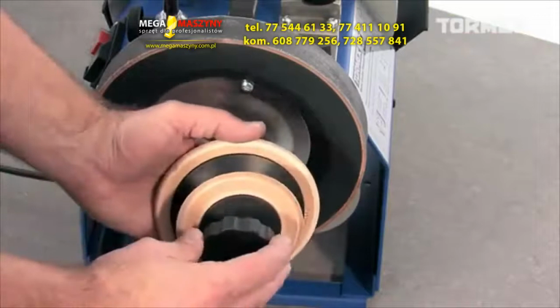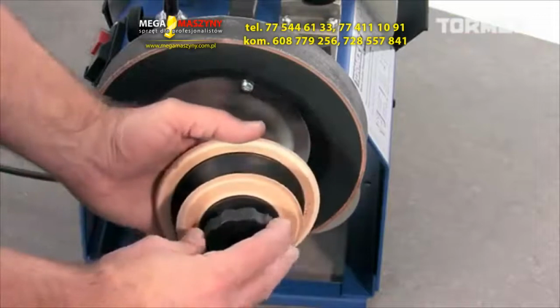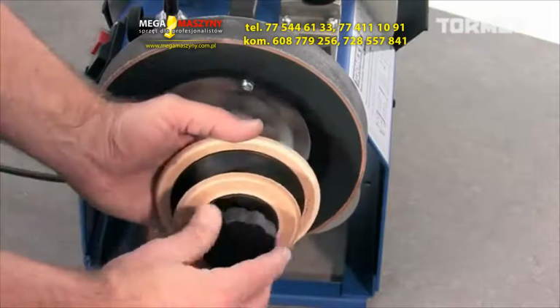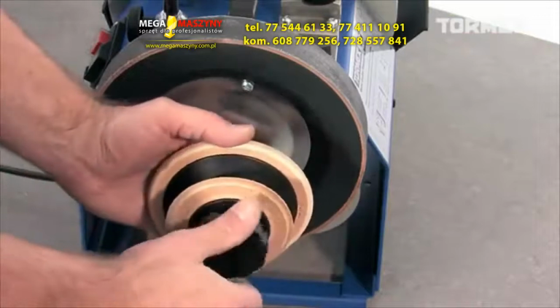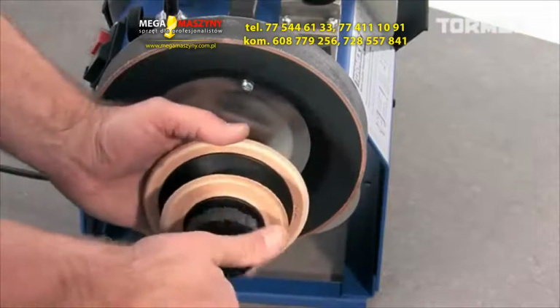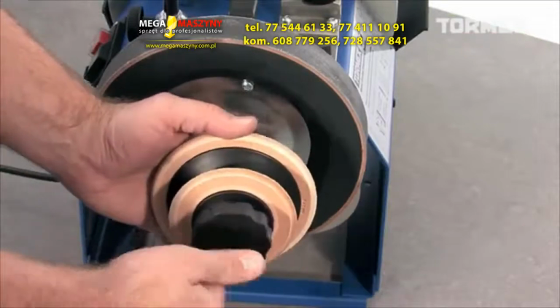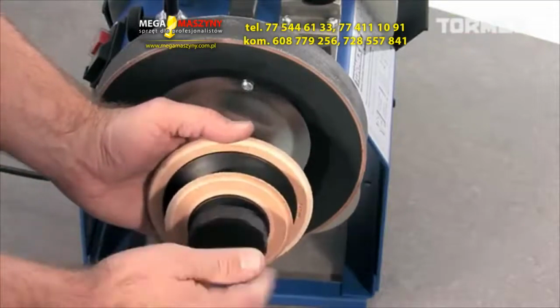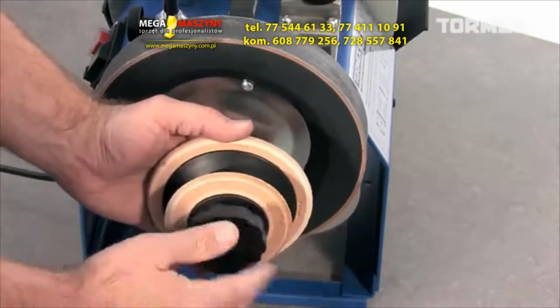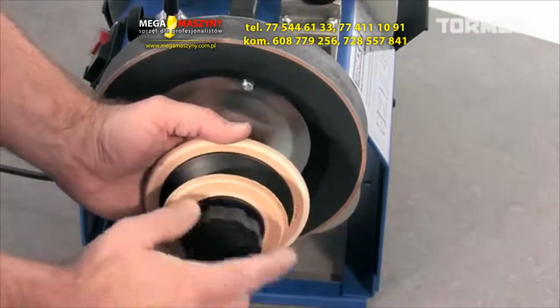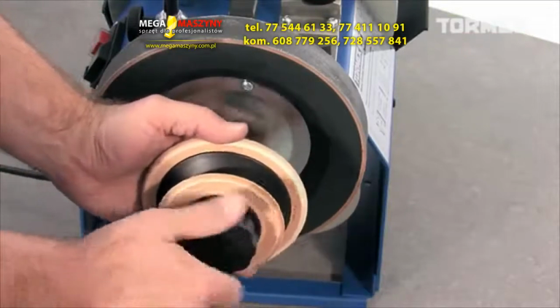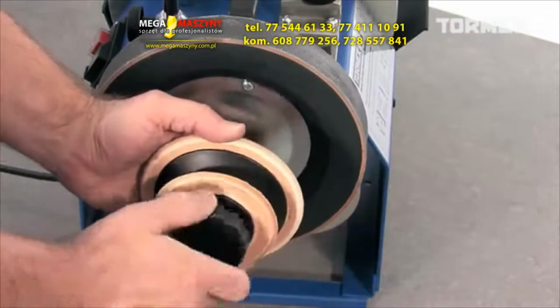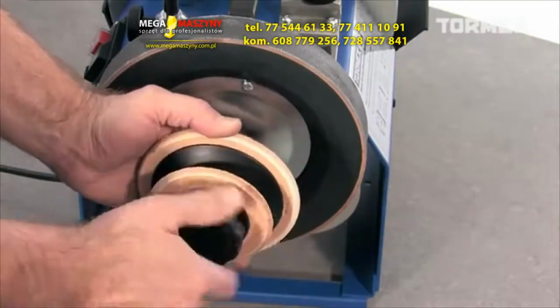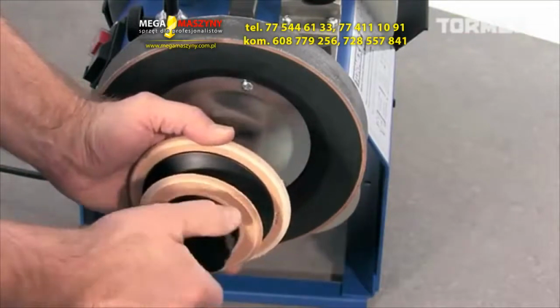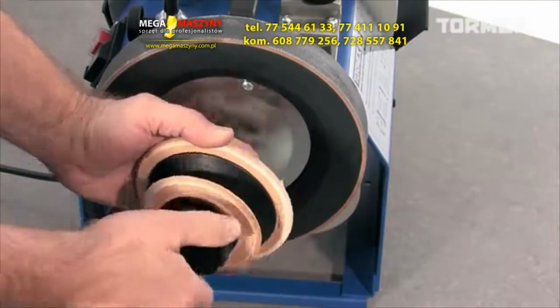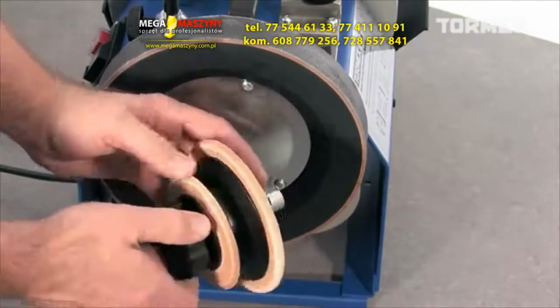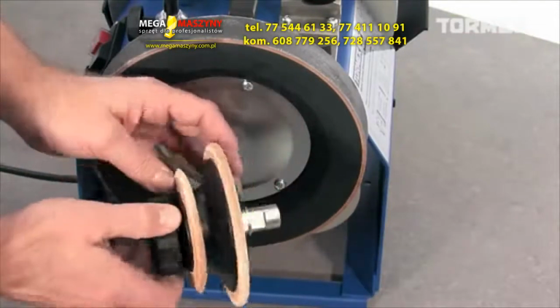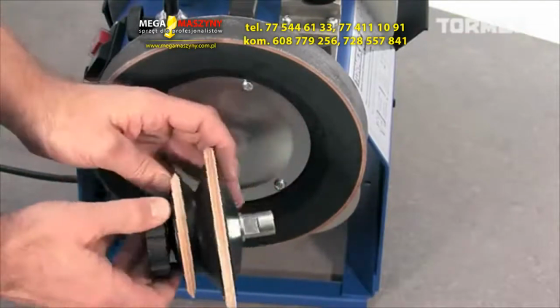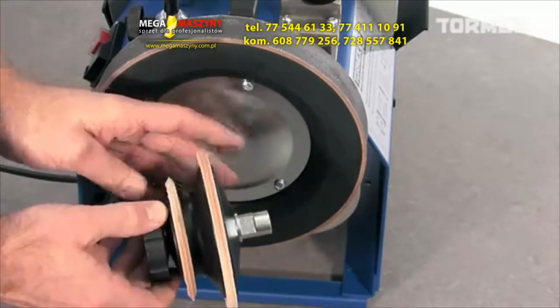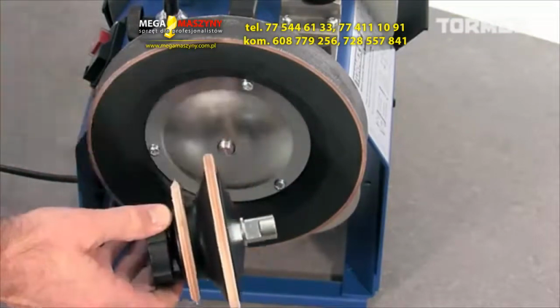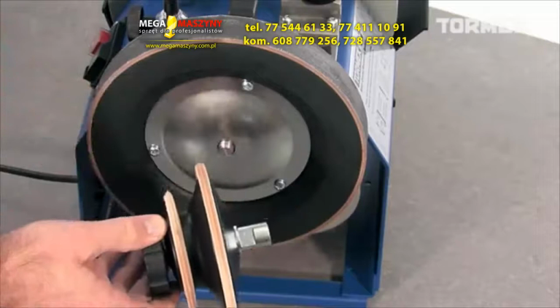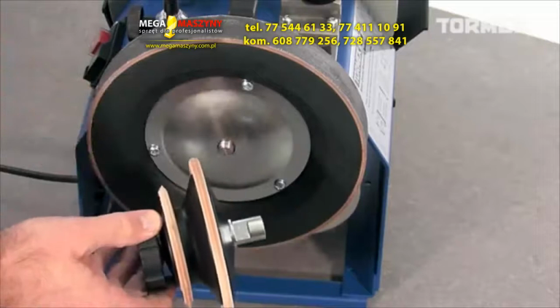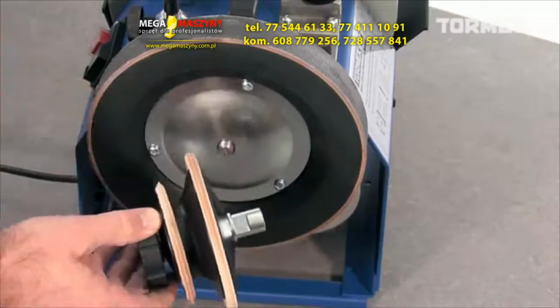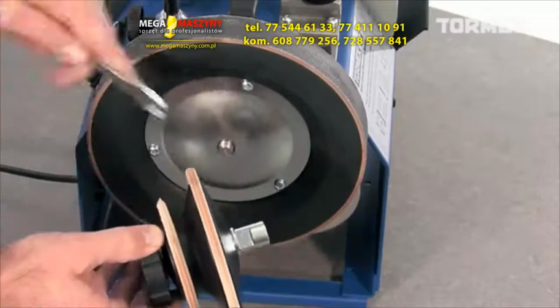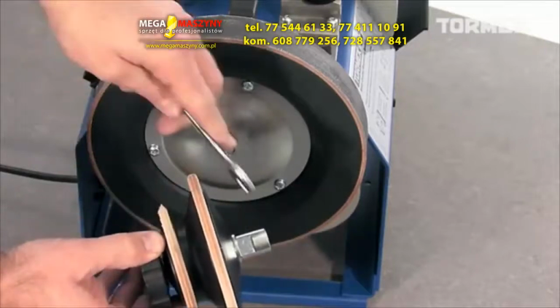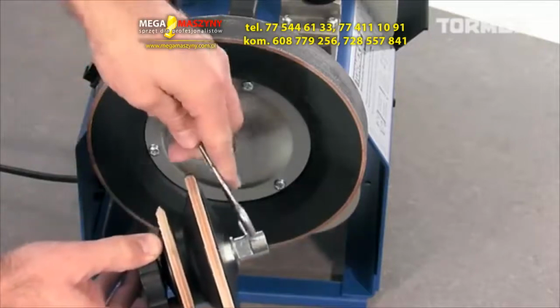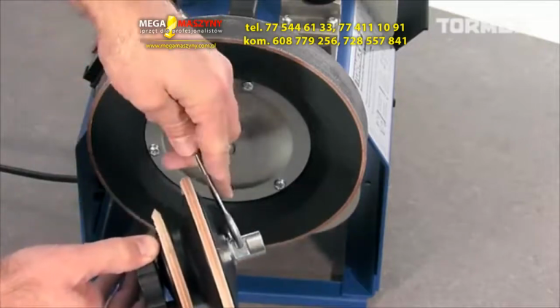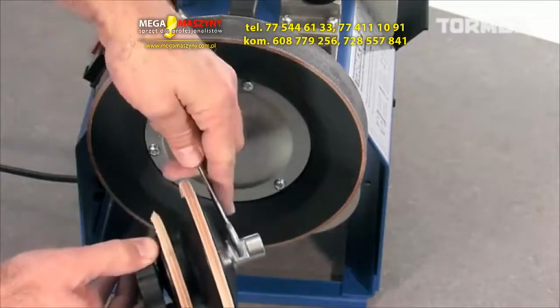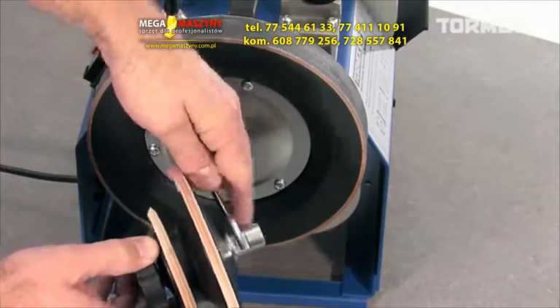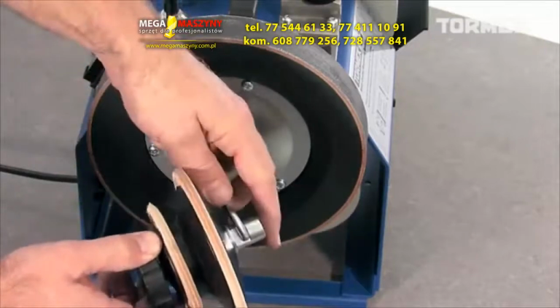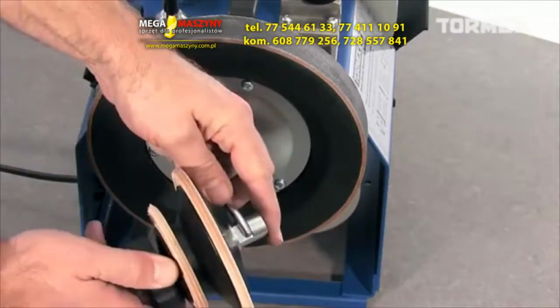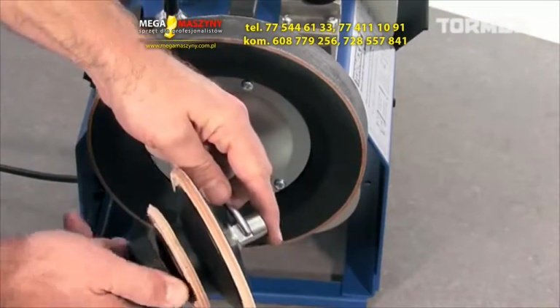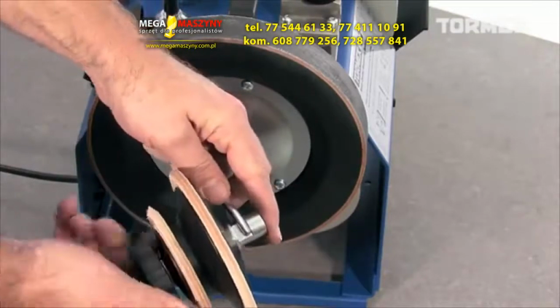Impregnate new discs in the same way as the regular leather honing wheel — first with a light machine oil and then with a honing compound.